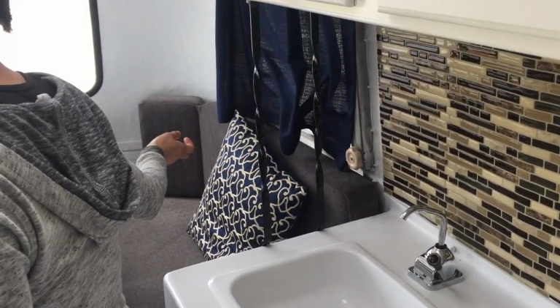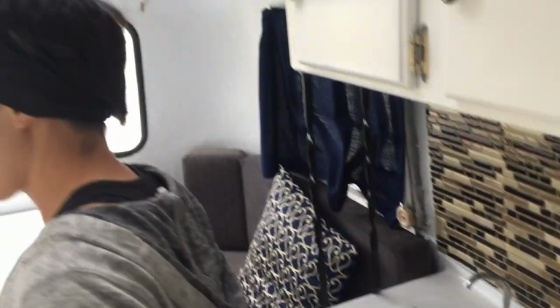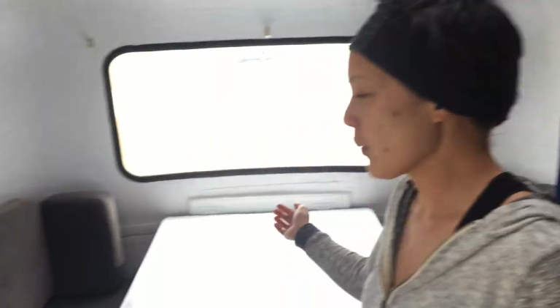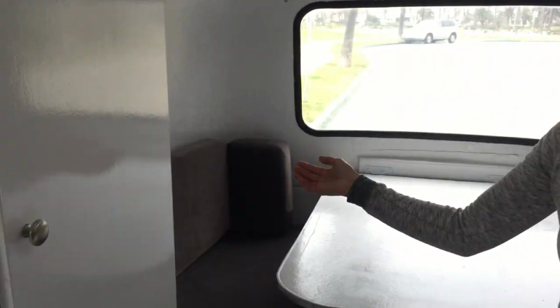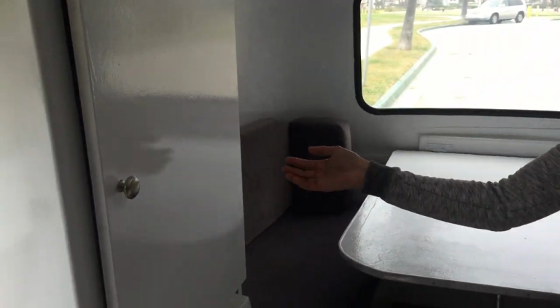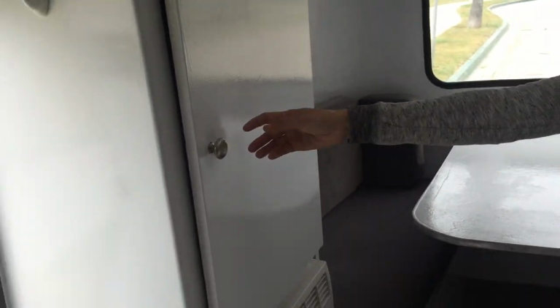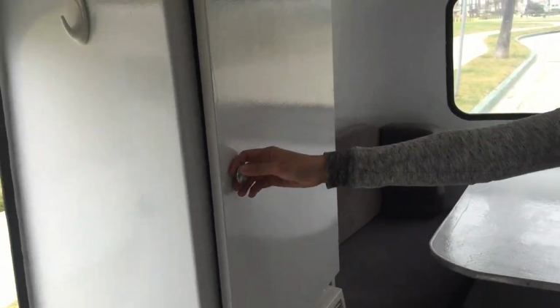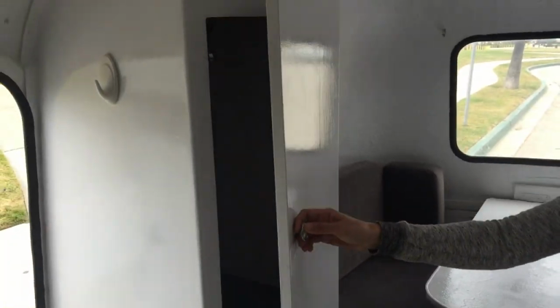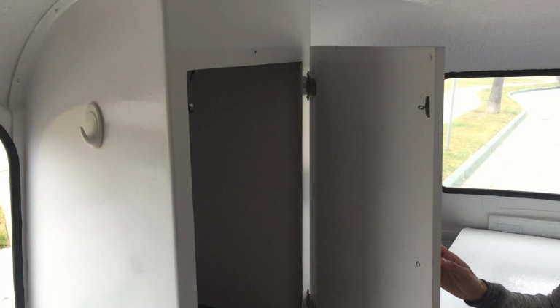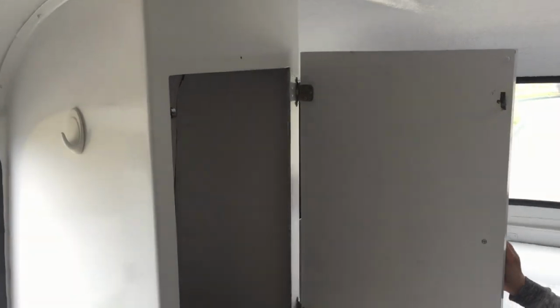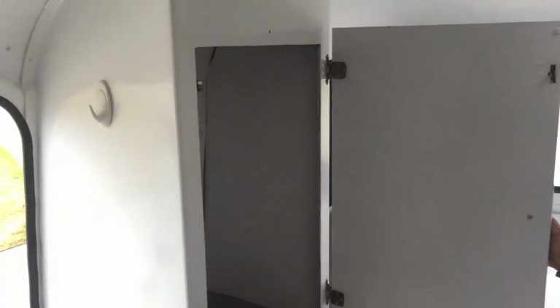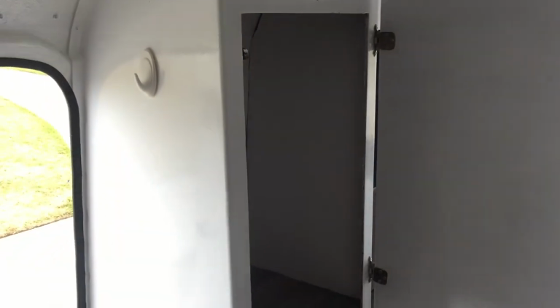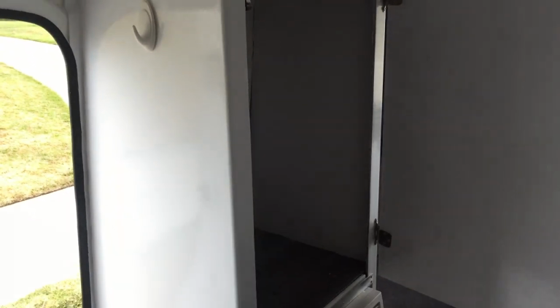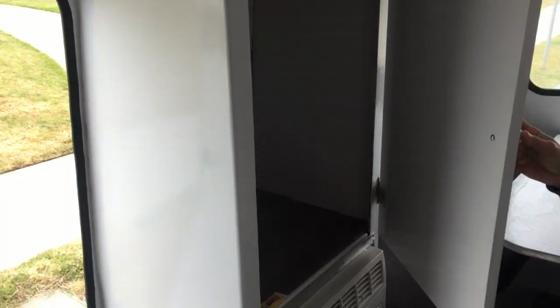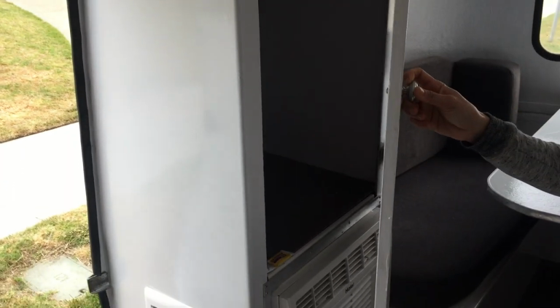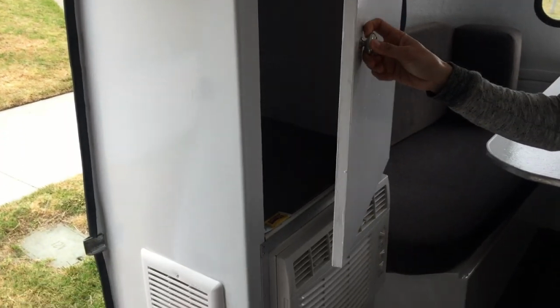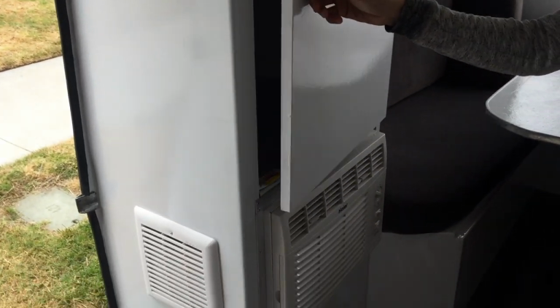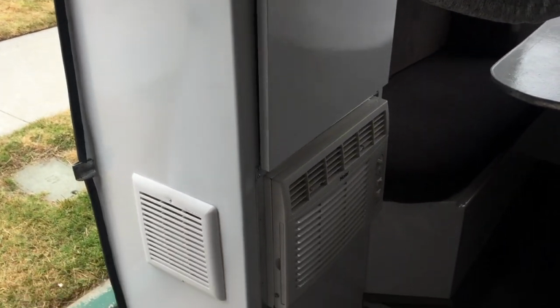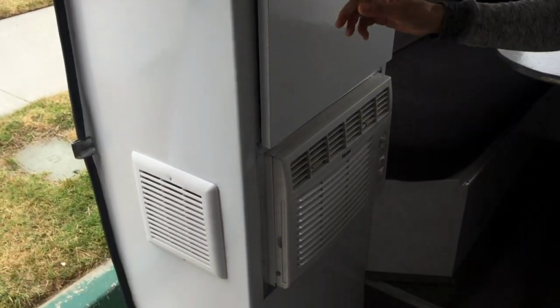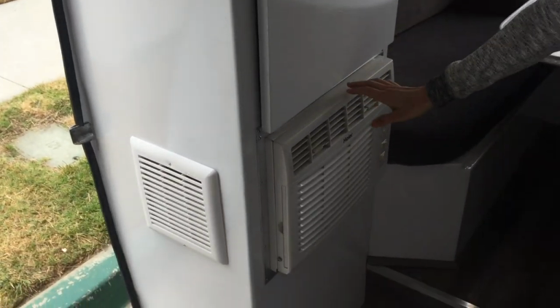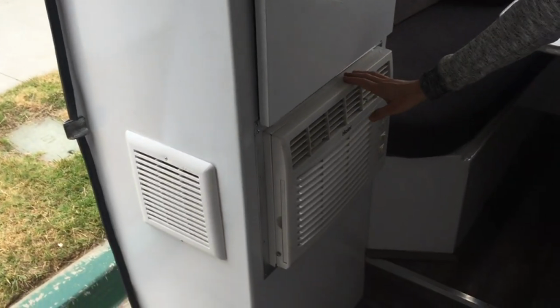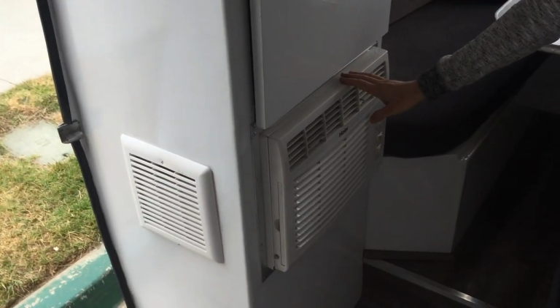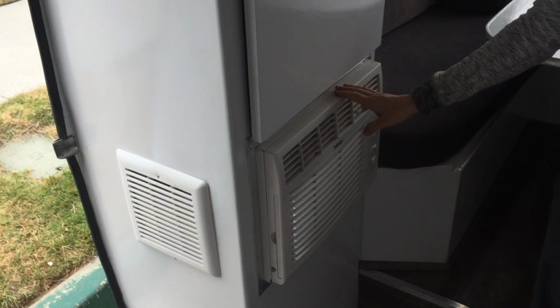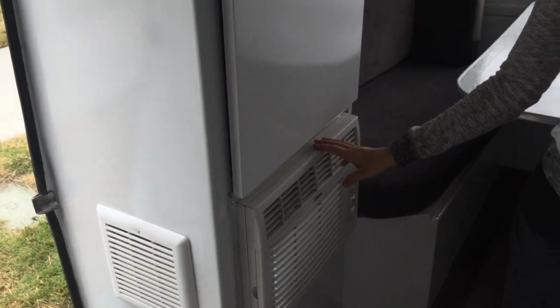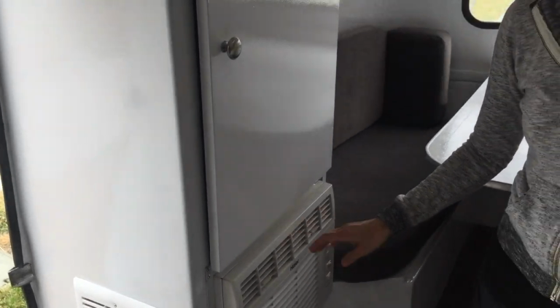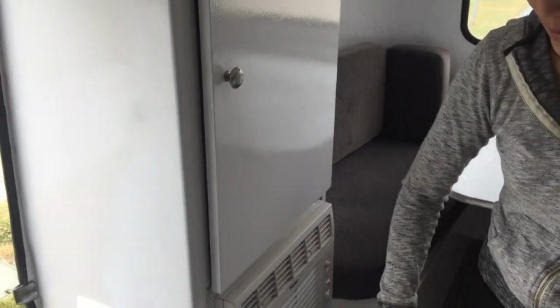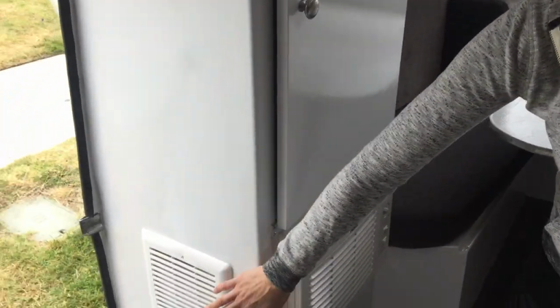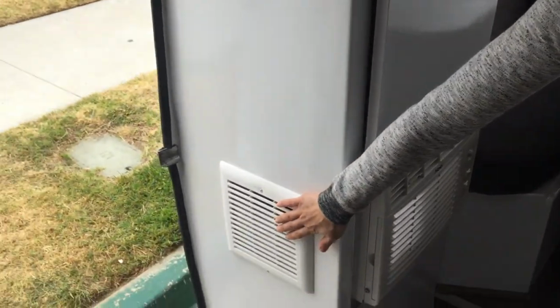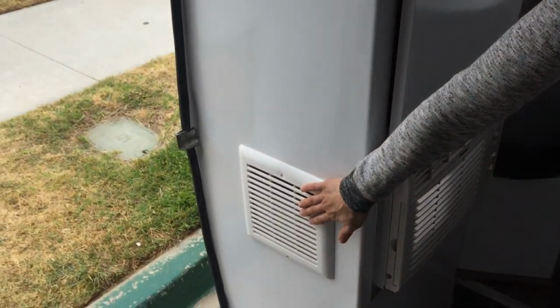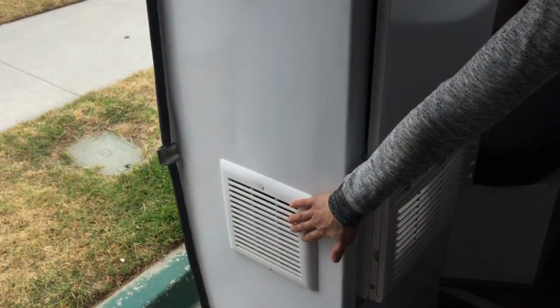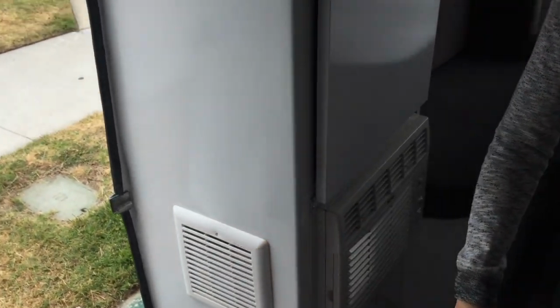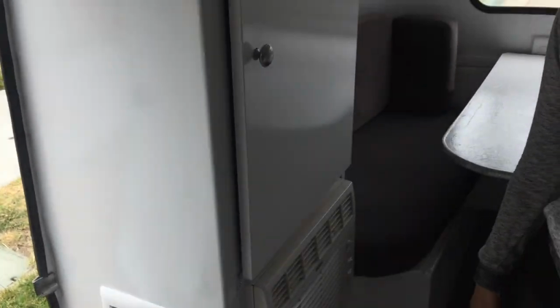Over here we have our master closet with plenty of space for you. And then here's our air conditioning — ice cold AC — which breathes with this vent over here.